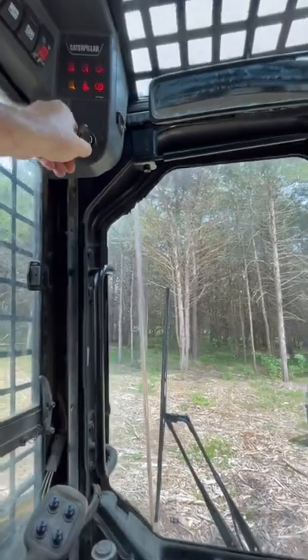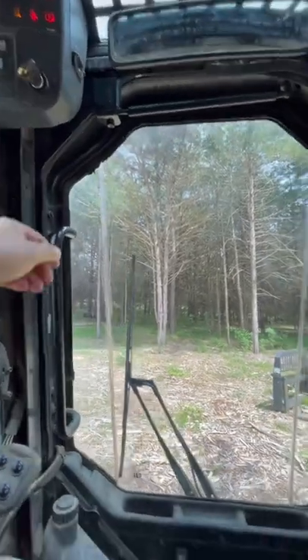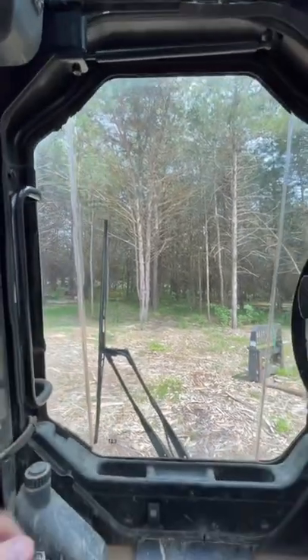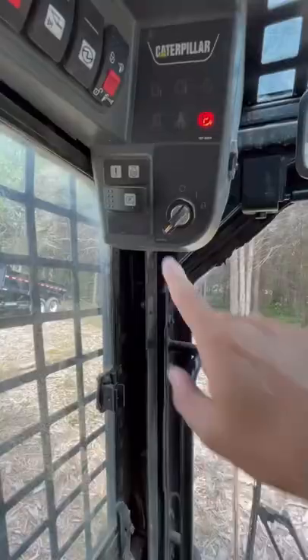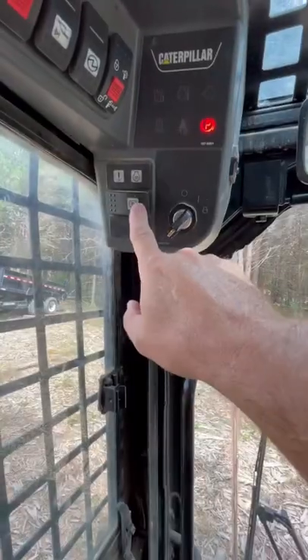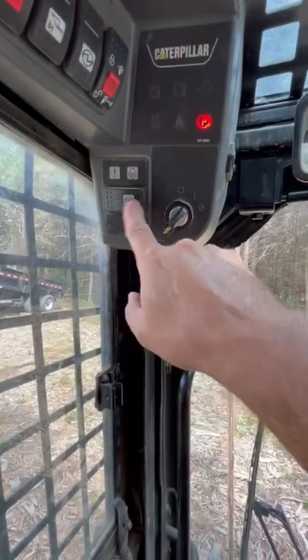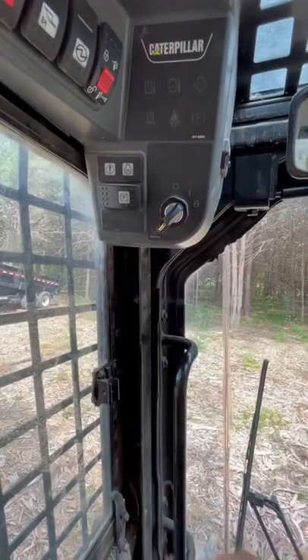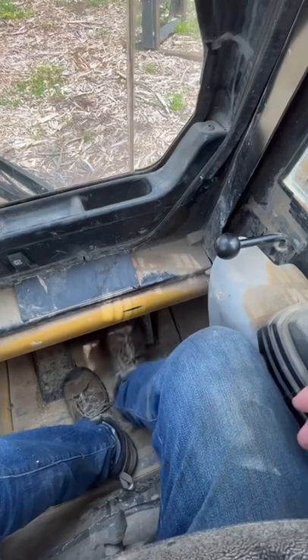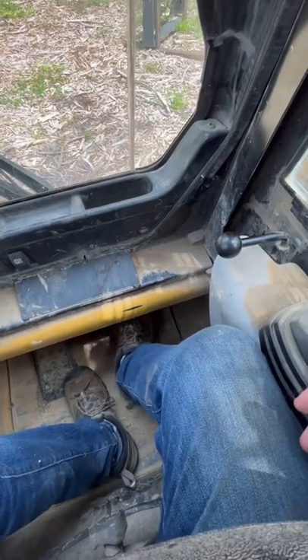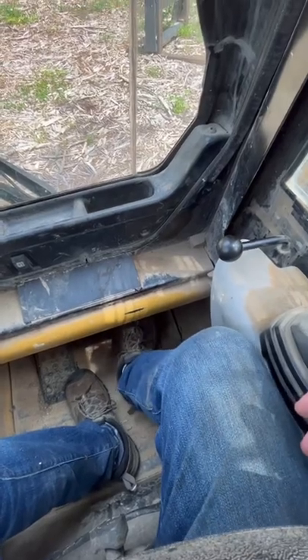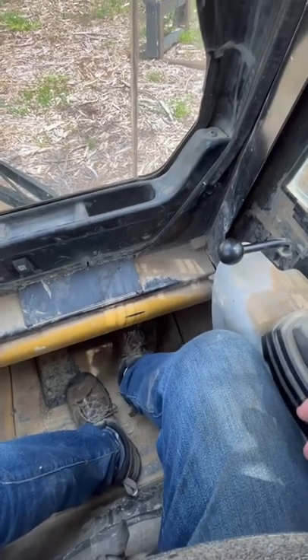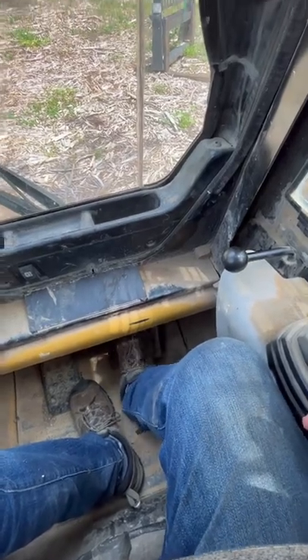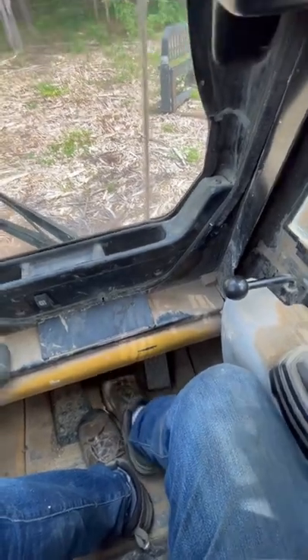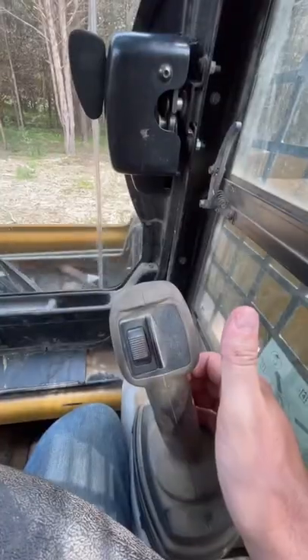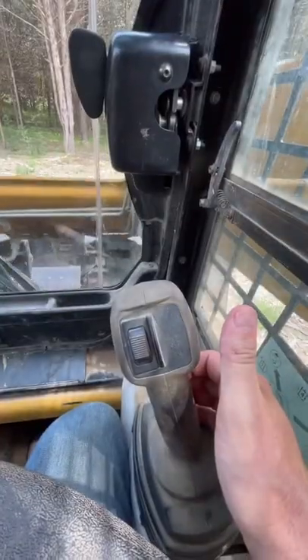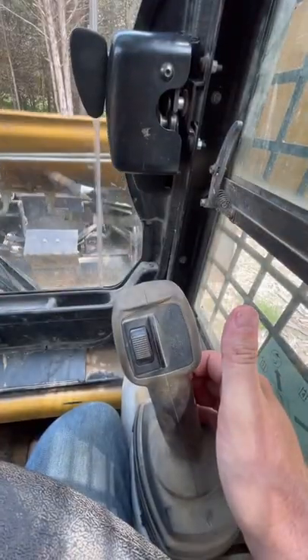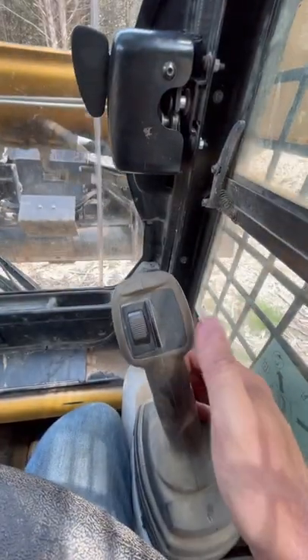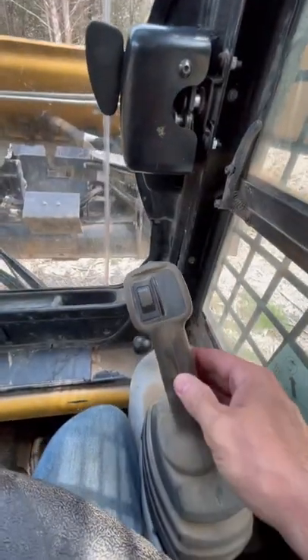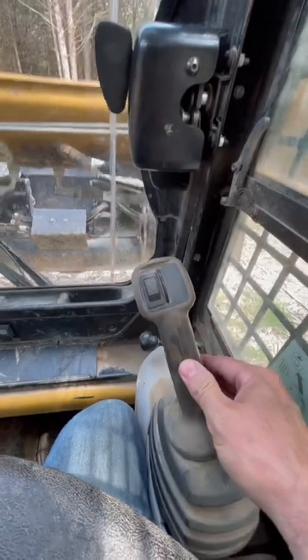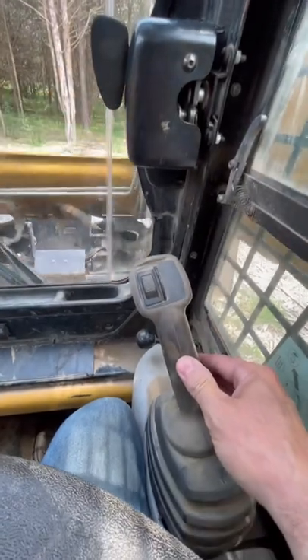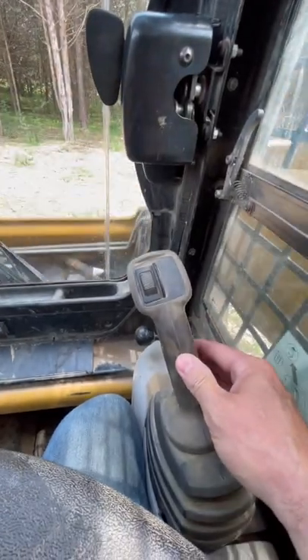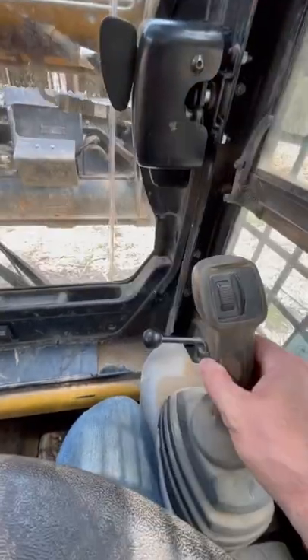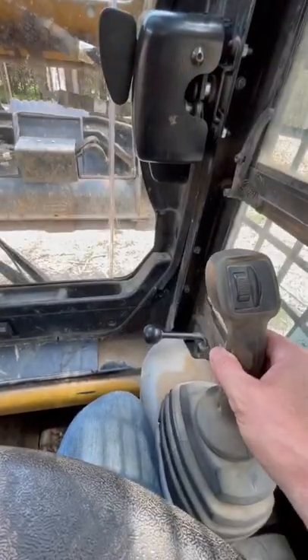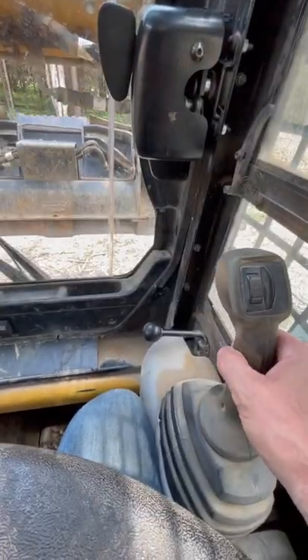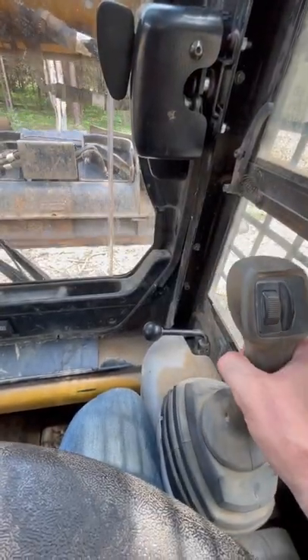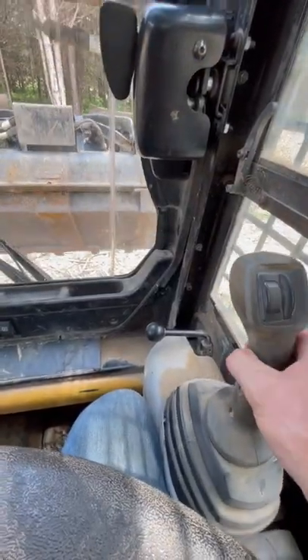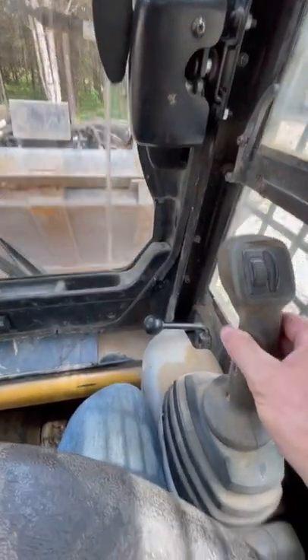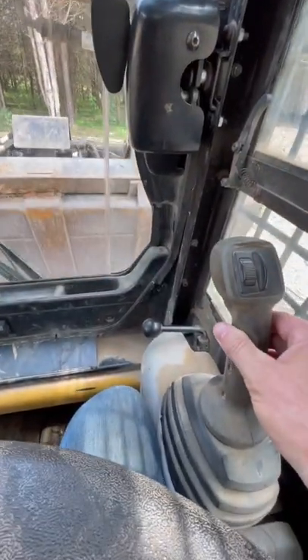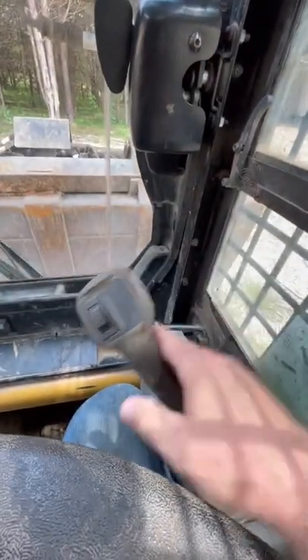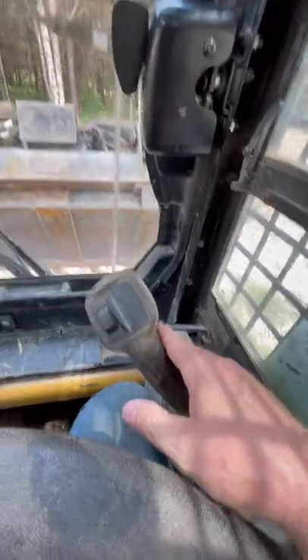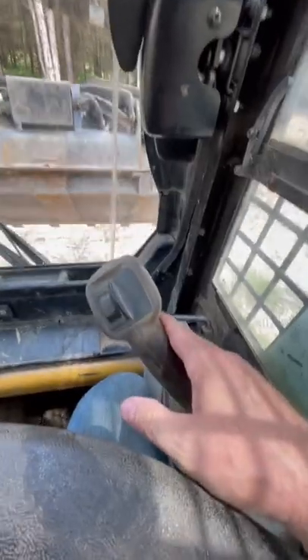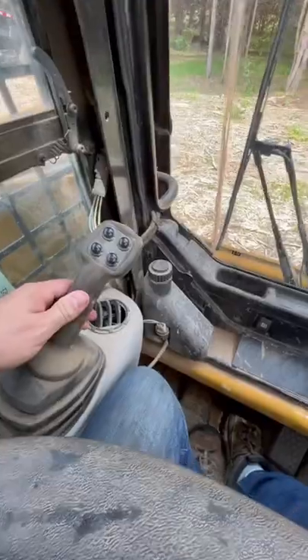Once the engine's up to temp, I go ahead and take the emergency brake off. Here you can see I'm pressing the foot throttle. Pulling back on the right joystick raises the loader arm, pushing forward lowers it. Push the joystick to the right and the bucket tilts down, pull it to the left and it tilts back up.